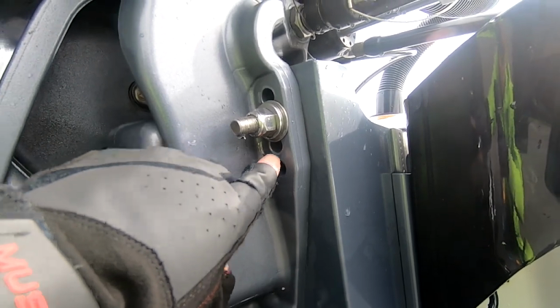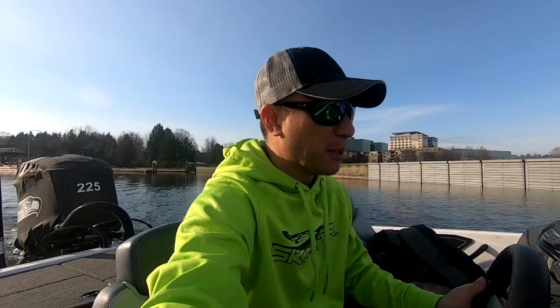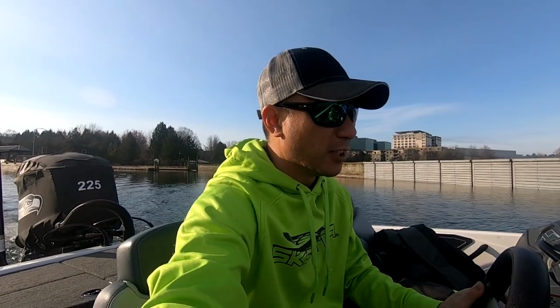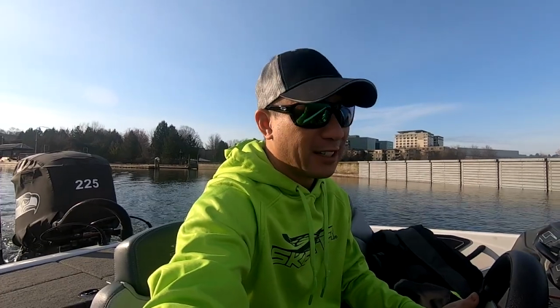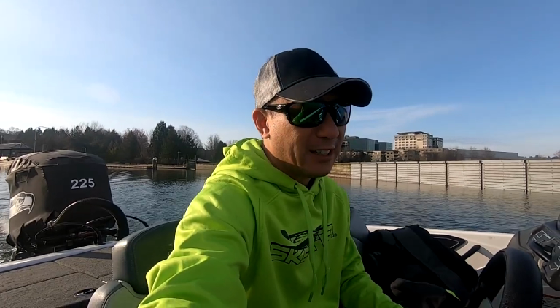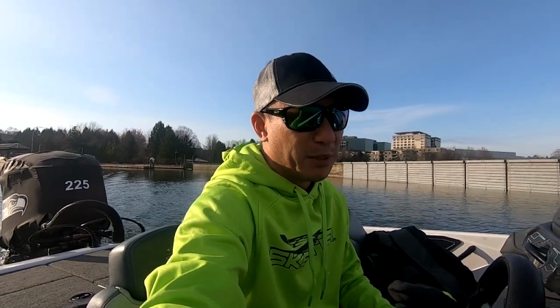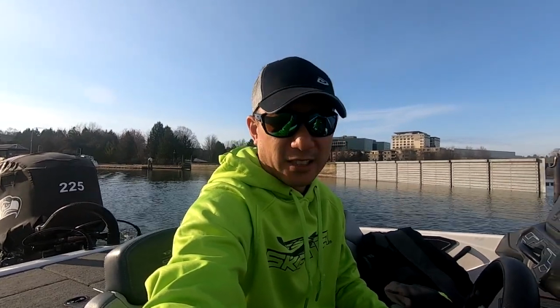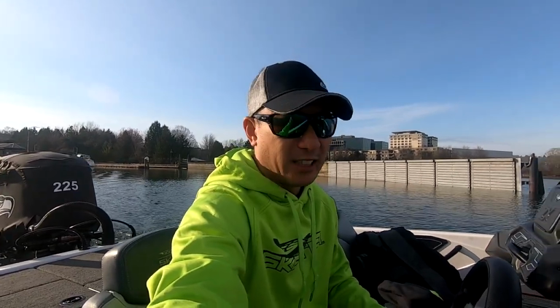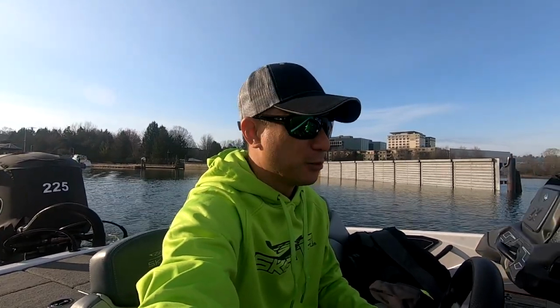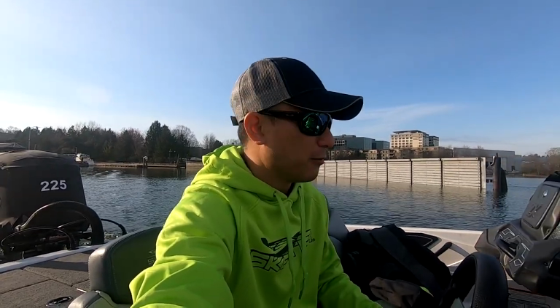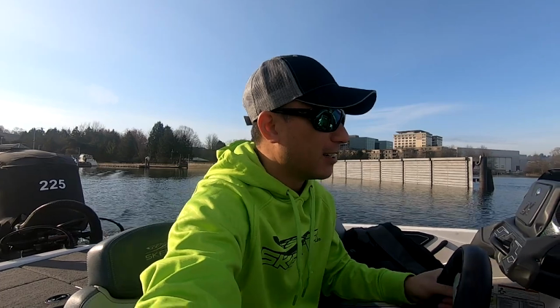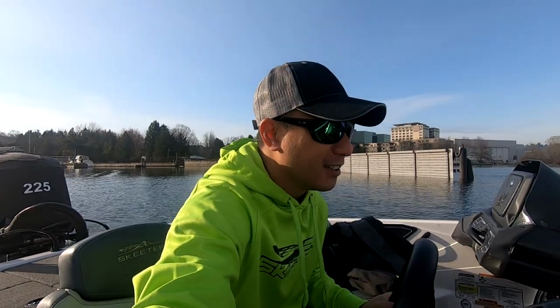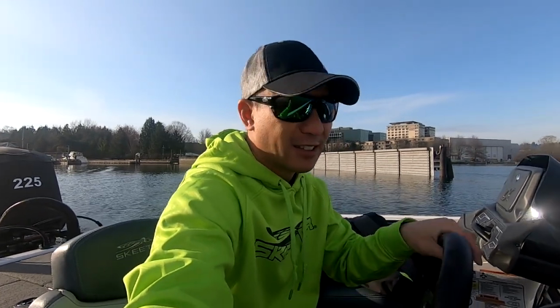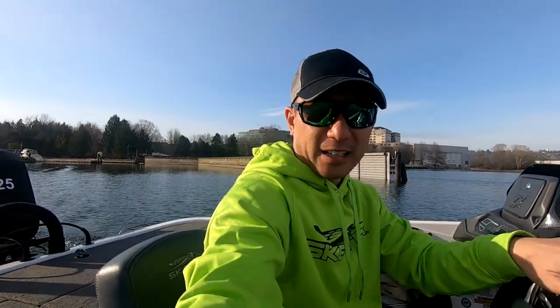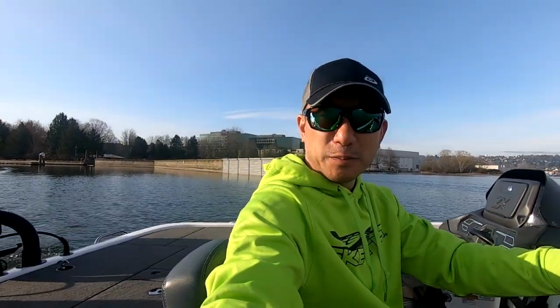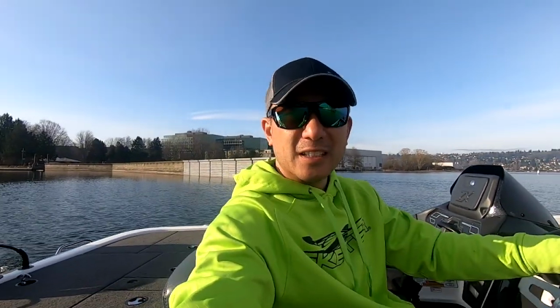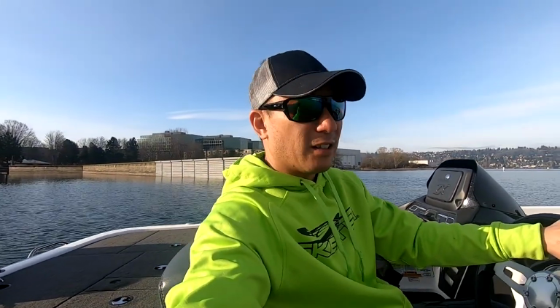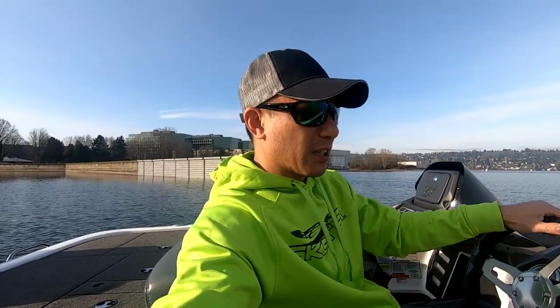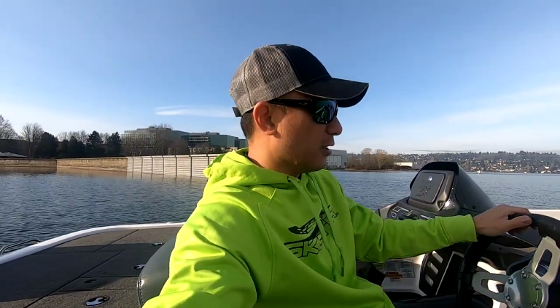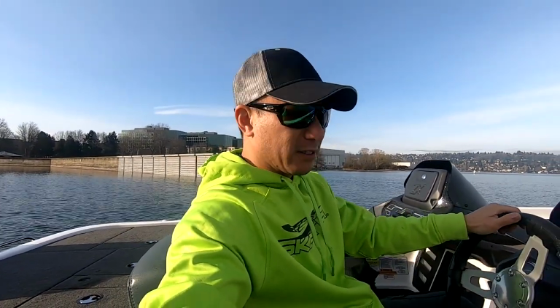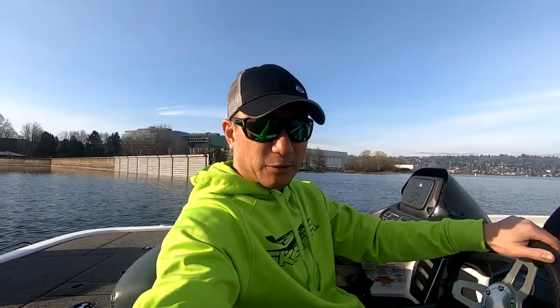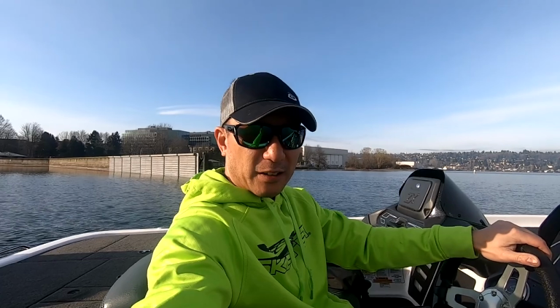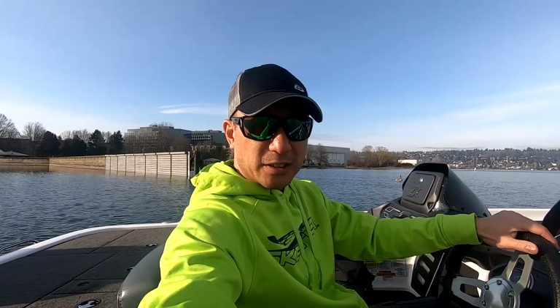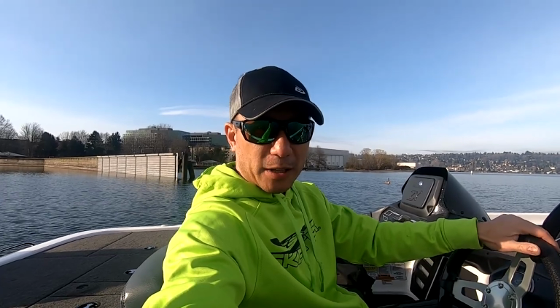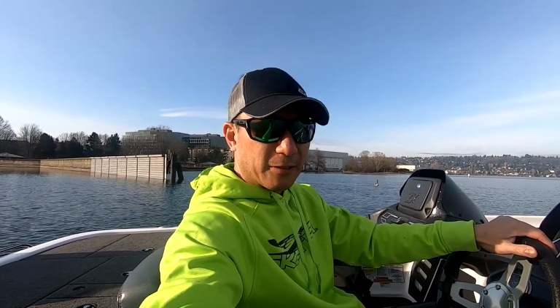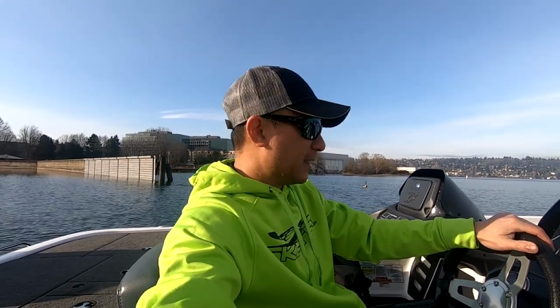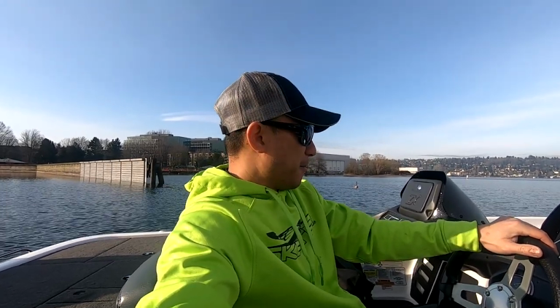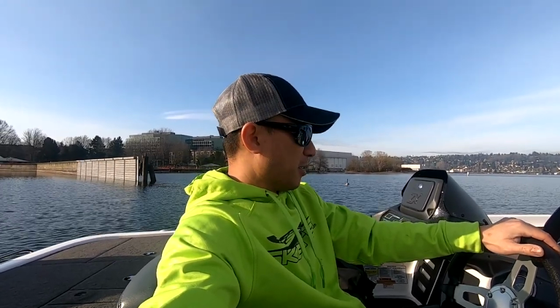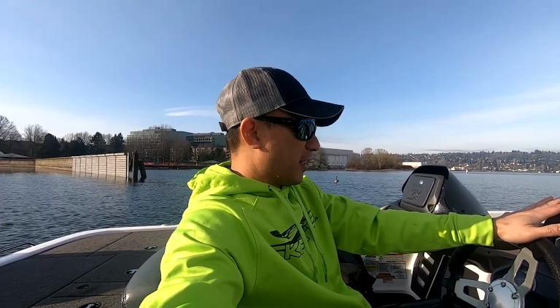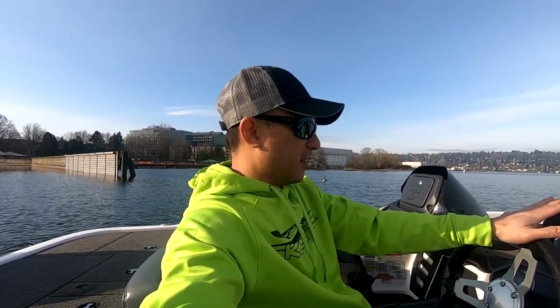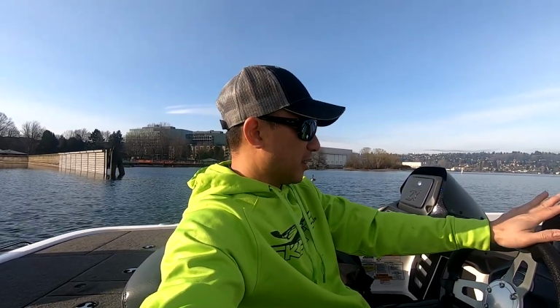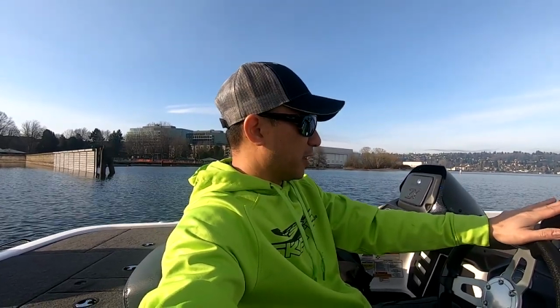I've had some people say that the BS ZX 225 will not hit that kind of speed. I posted a couple of videos showing about 74-75 miles an hour. So I'm going to try it here. It's actually a perfect day.